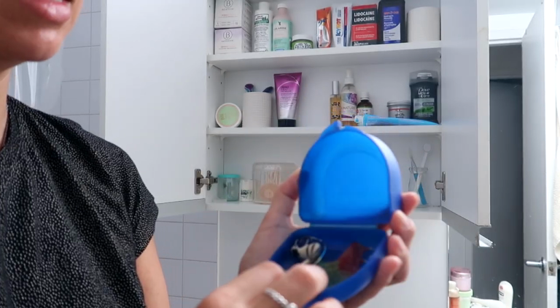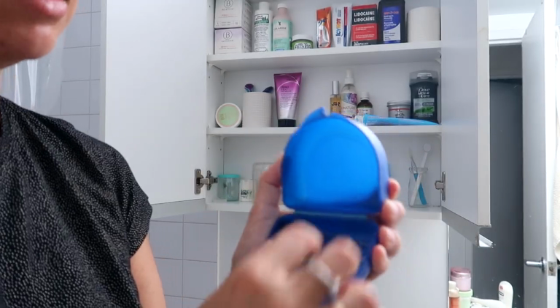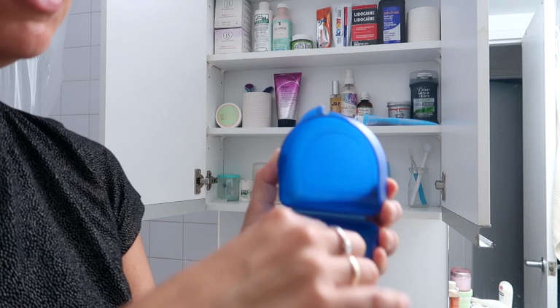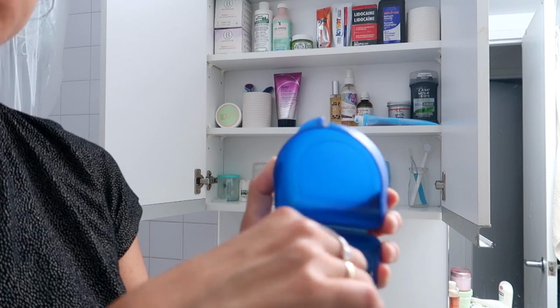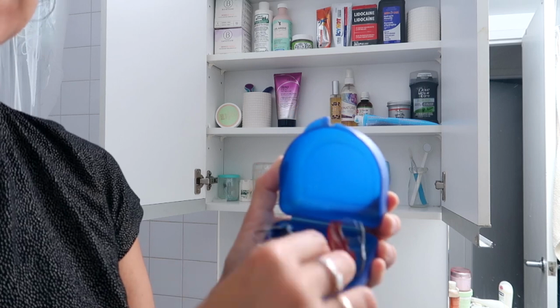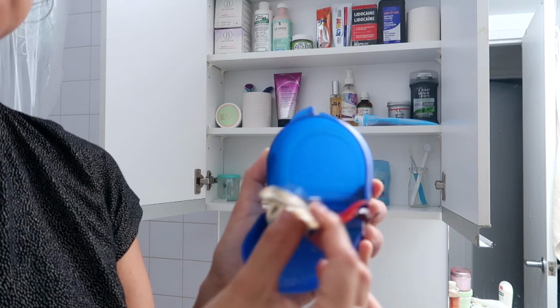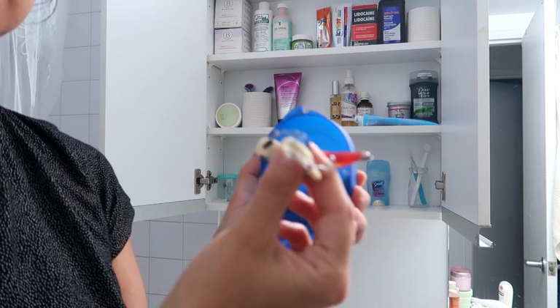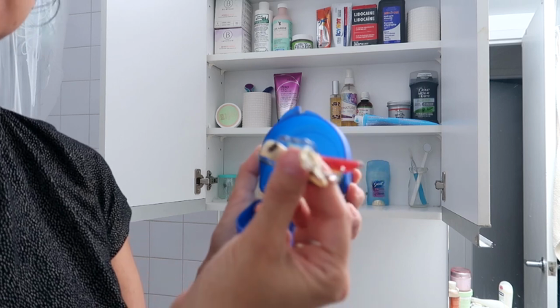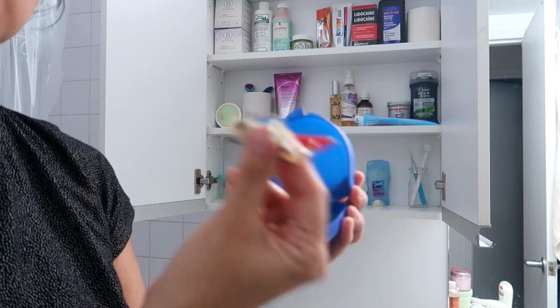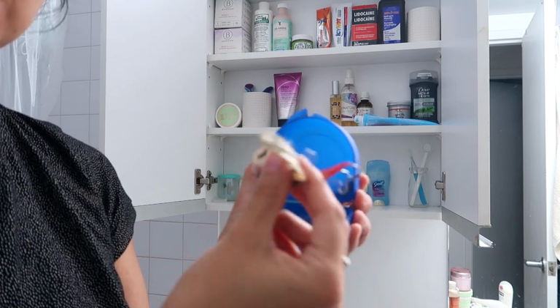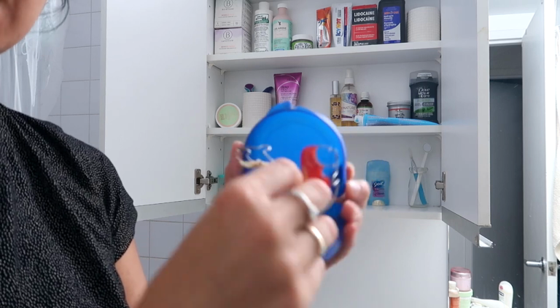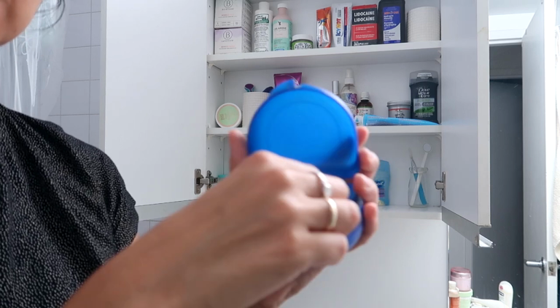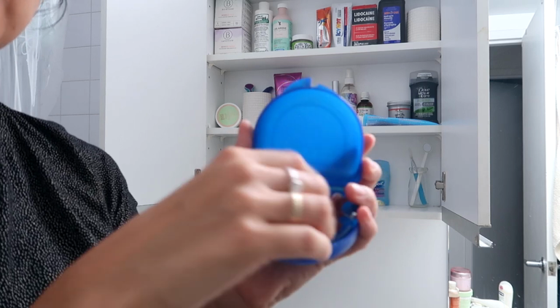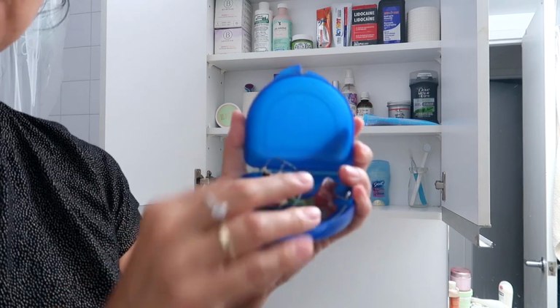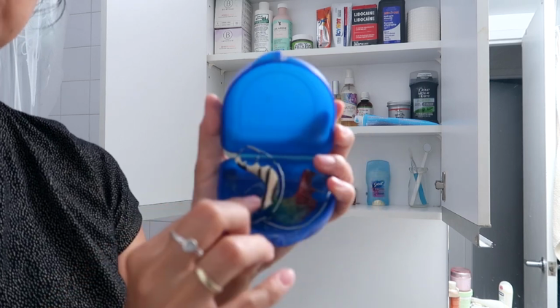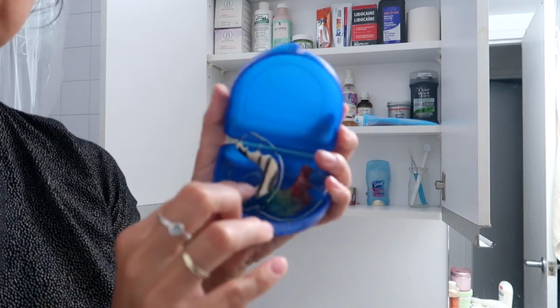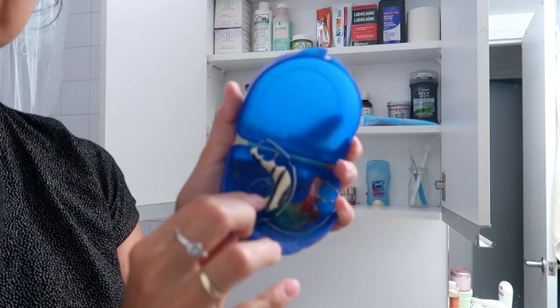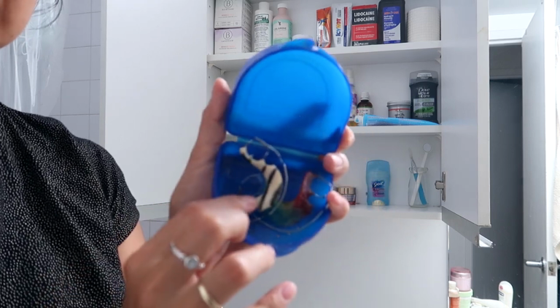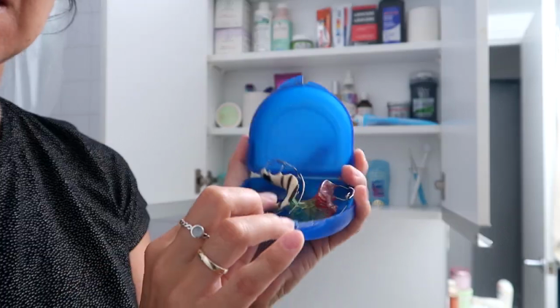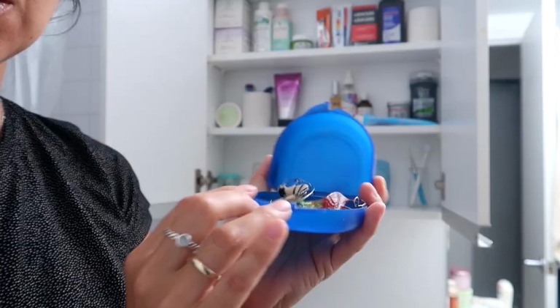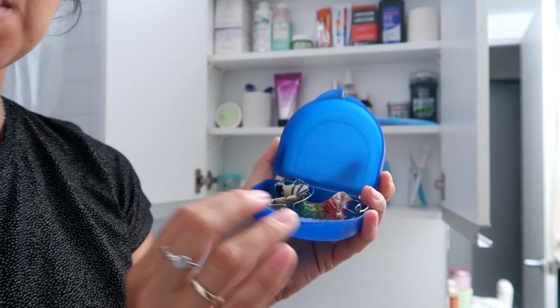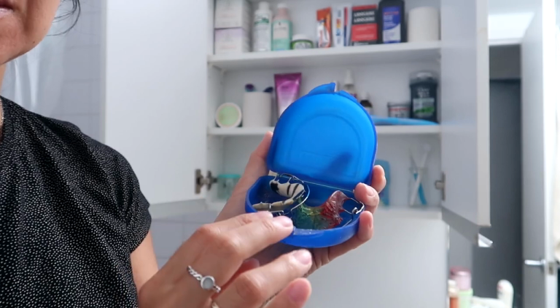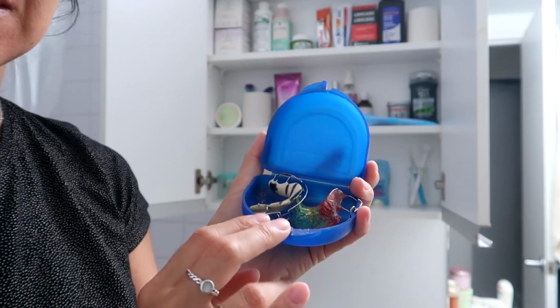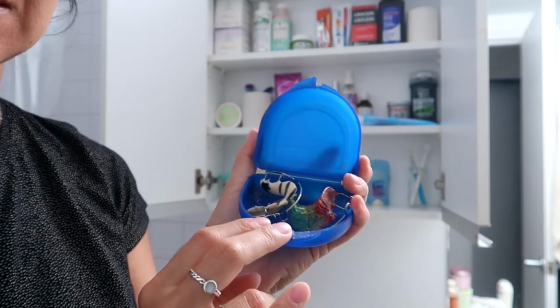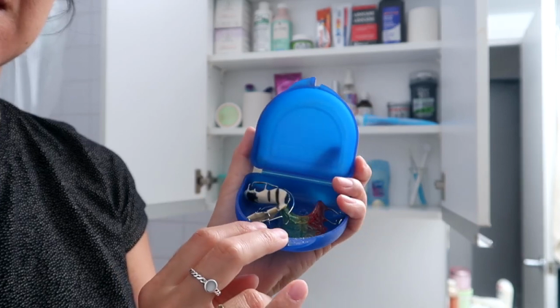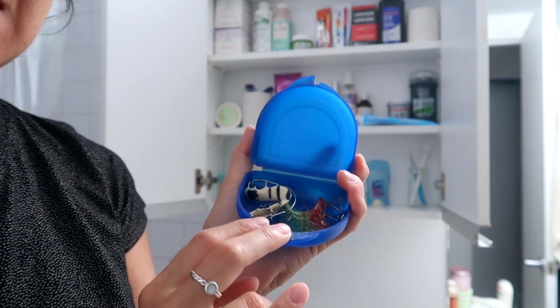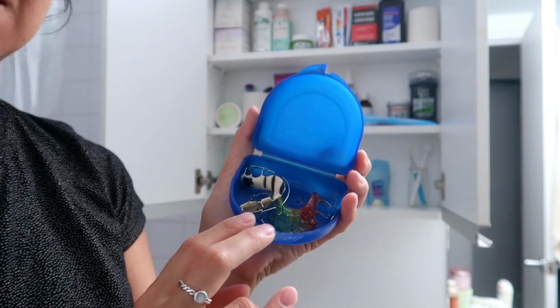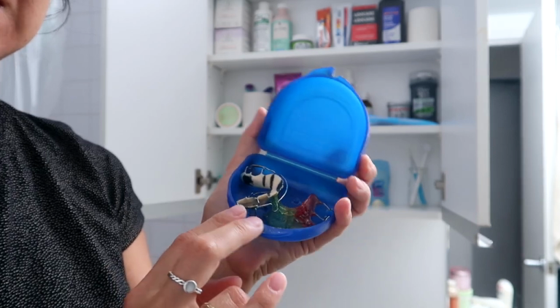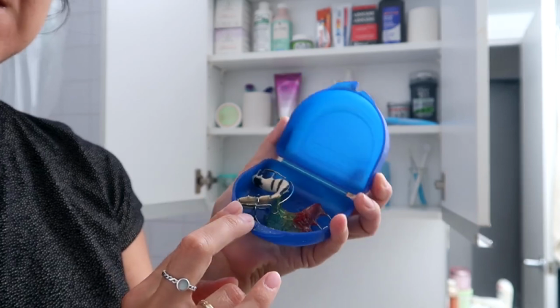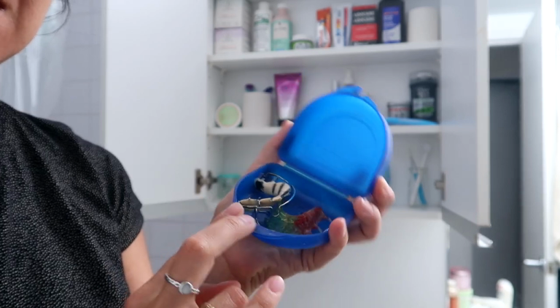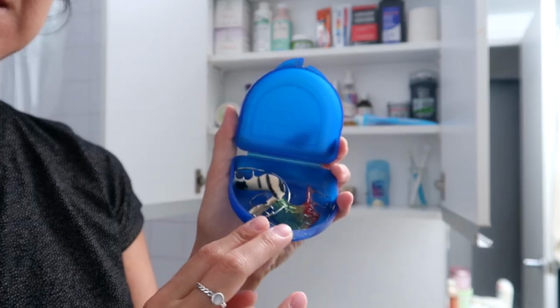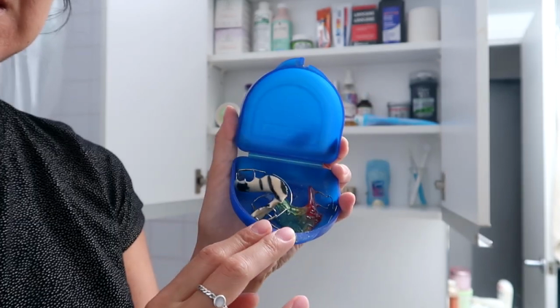Last but not least — this is embarrassing — I don't even know why I kept this. These are my retainers from after braces. I took out my braces at 16 or 17. I gotta let this go.